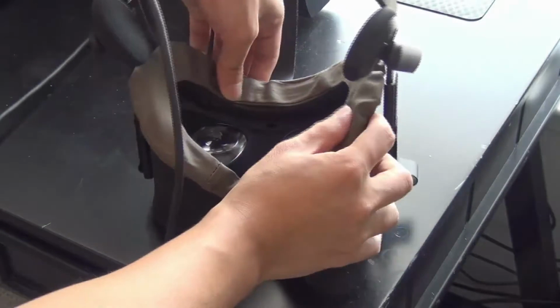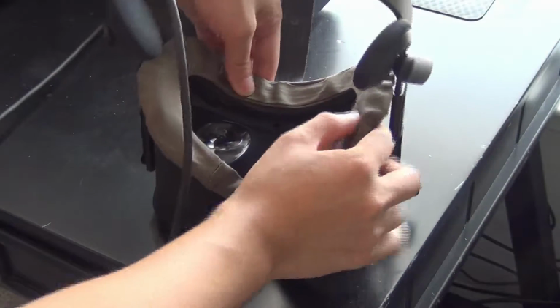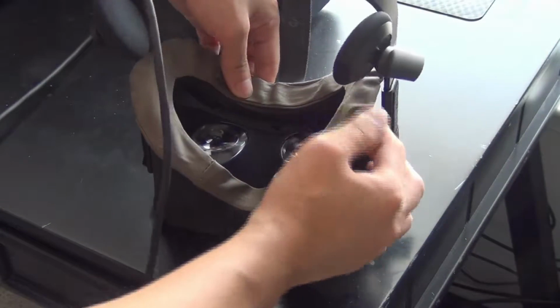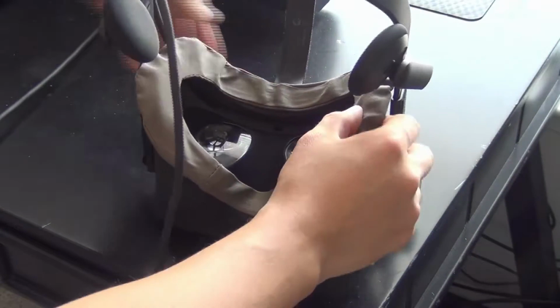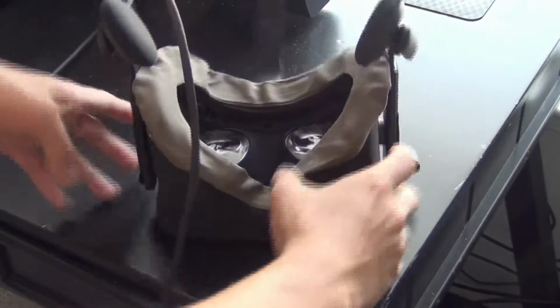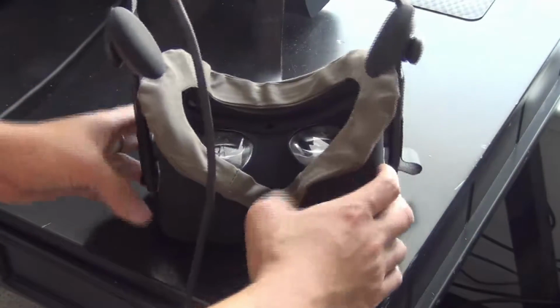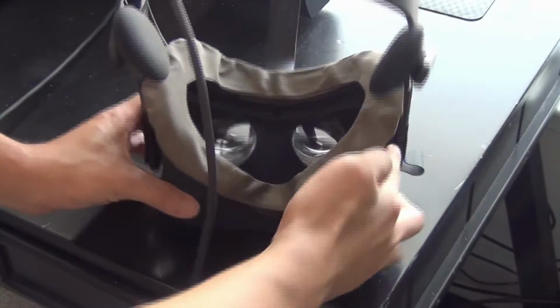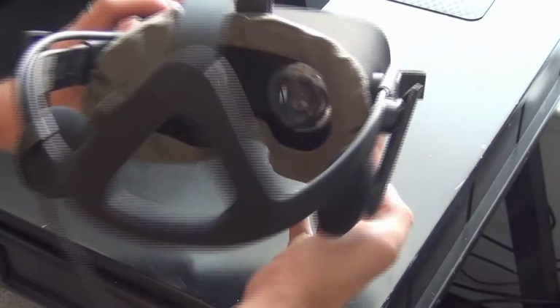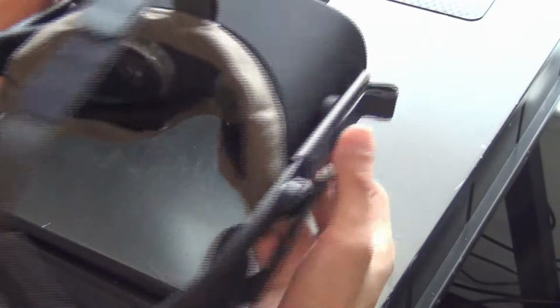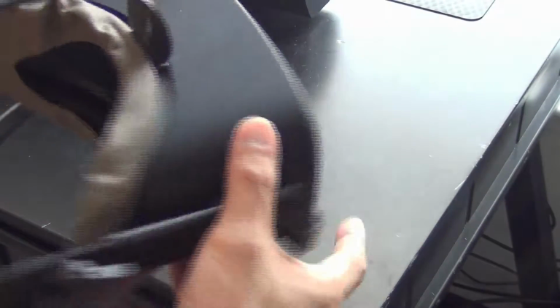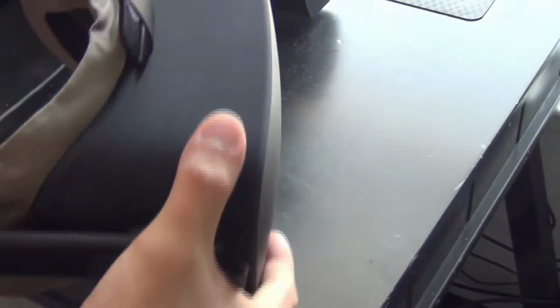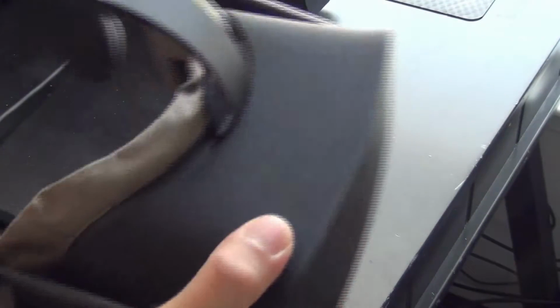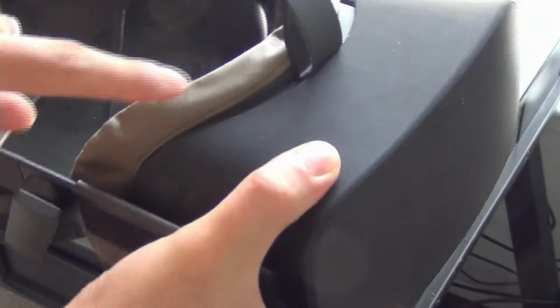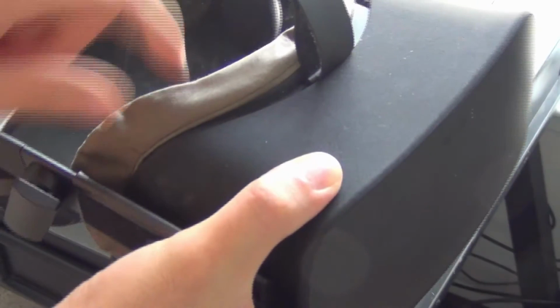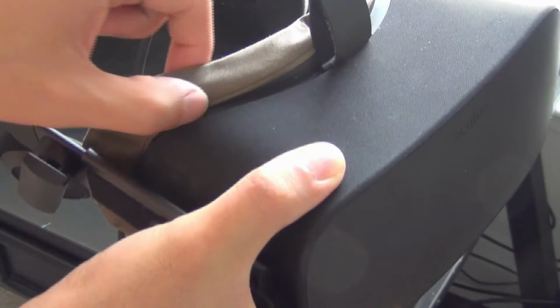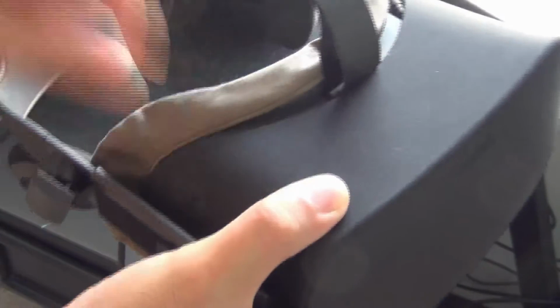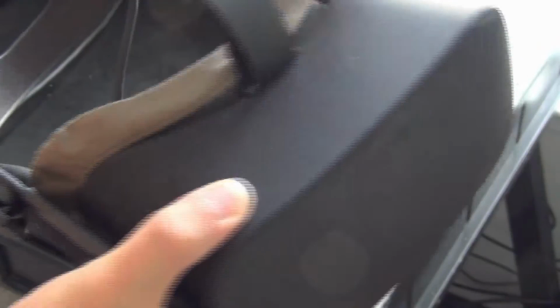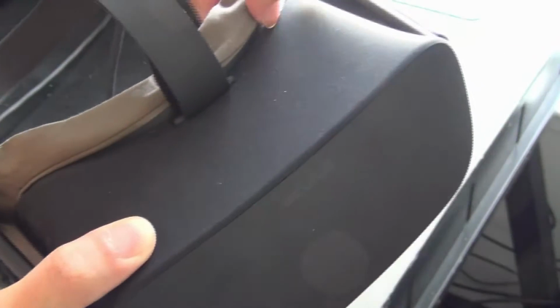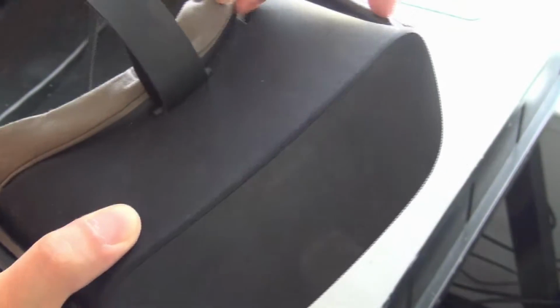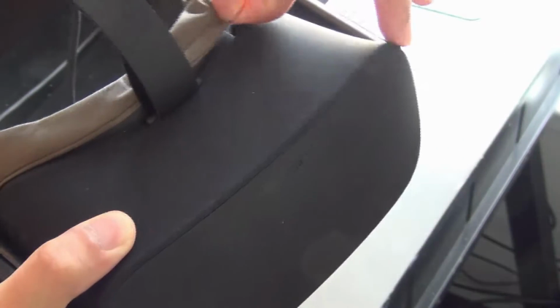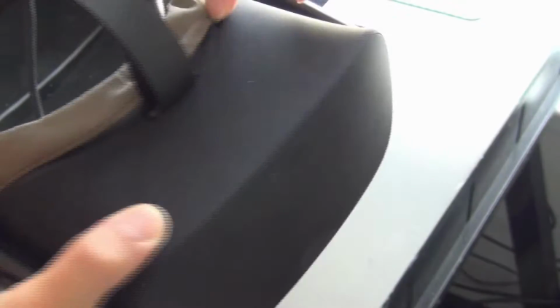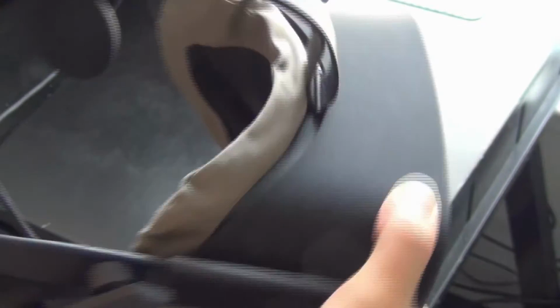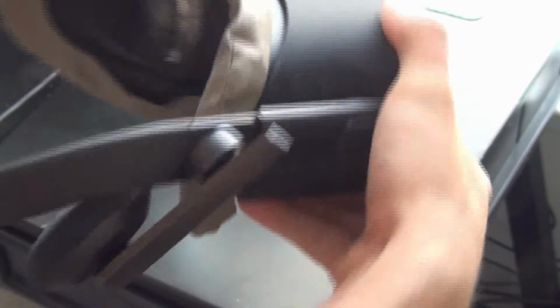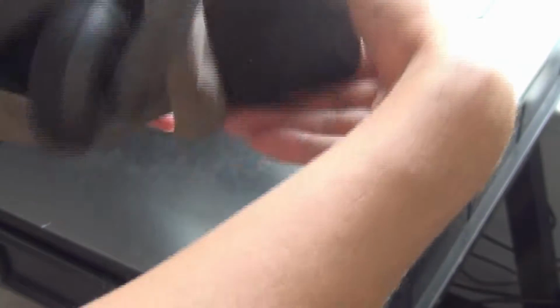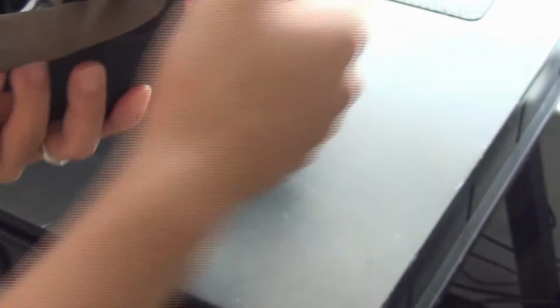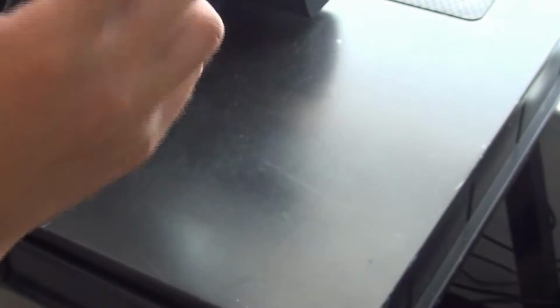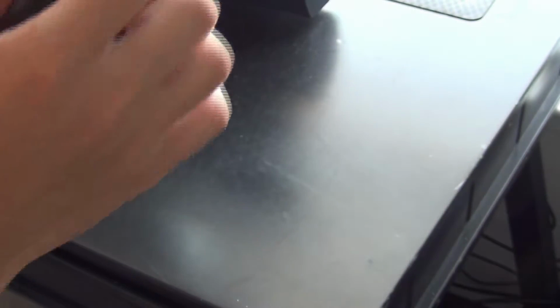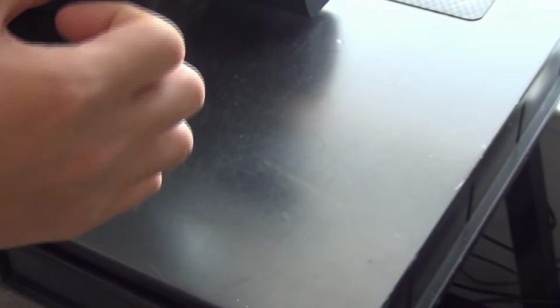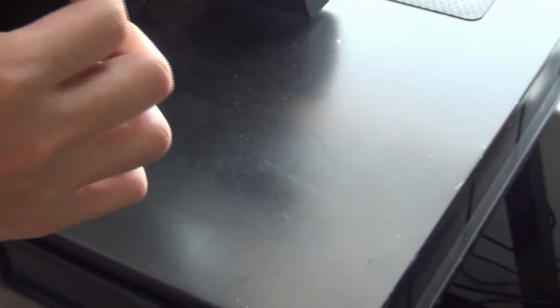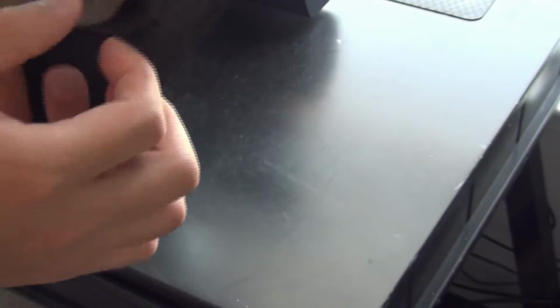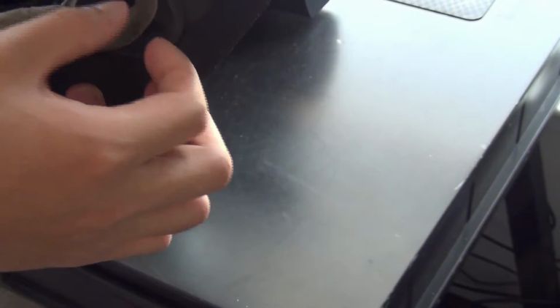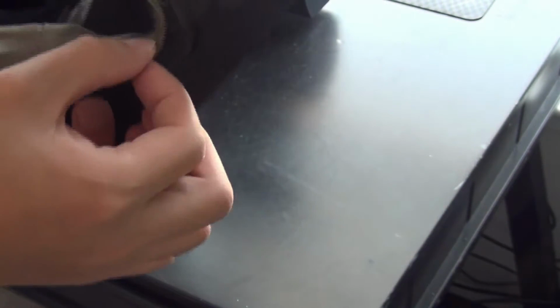So basically this is what it looks like when it is on. It just goes basically around the foam of the Oculus Rift. And this is what it looks like at the bottom.